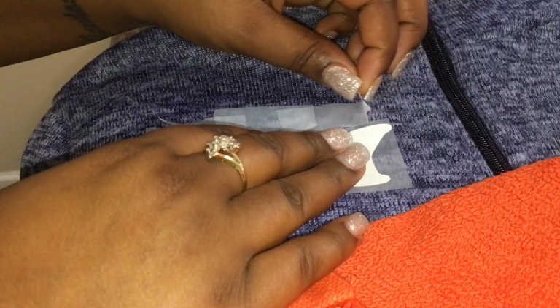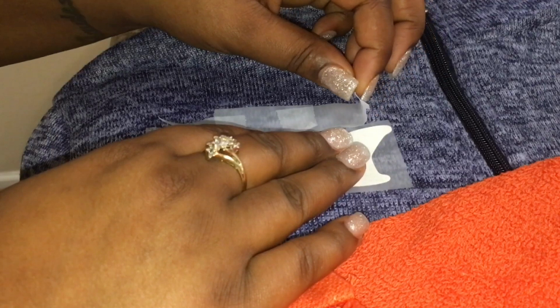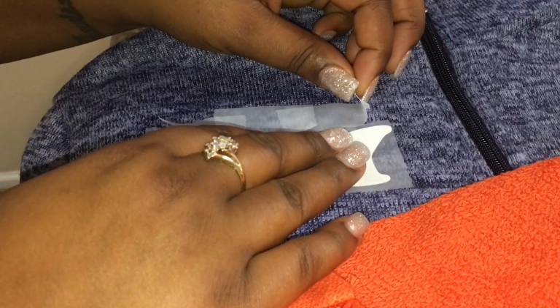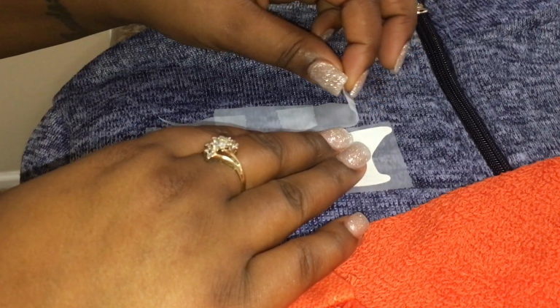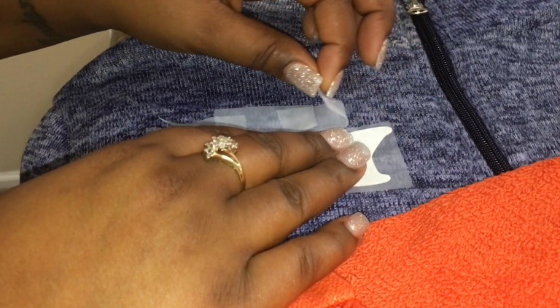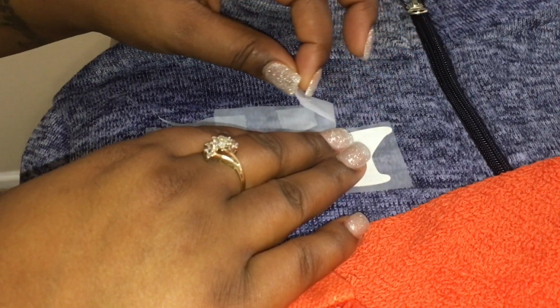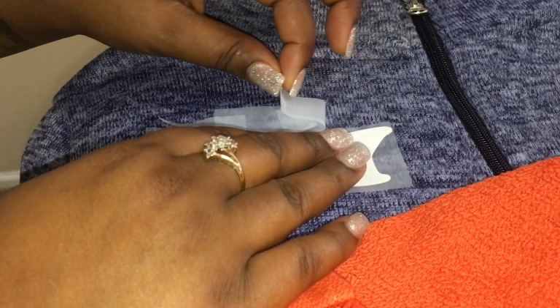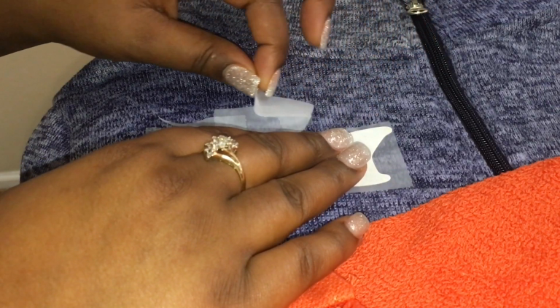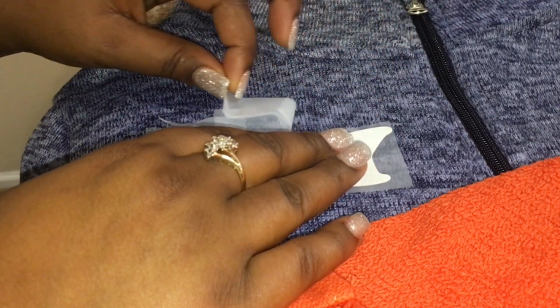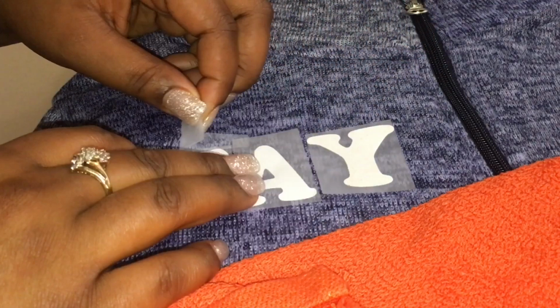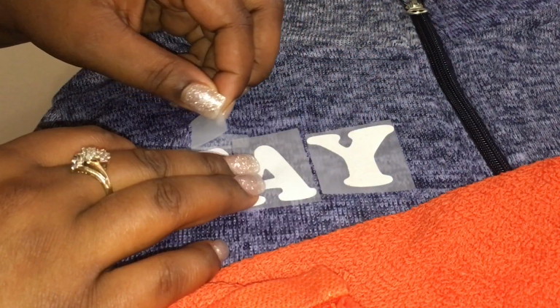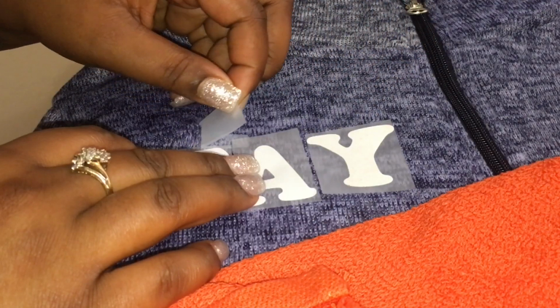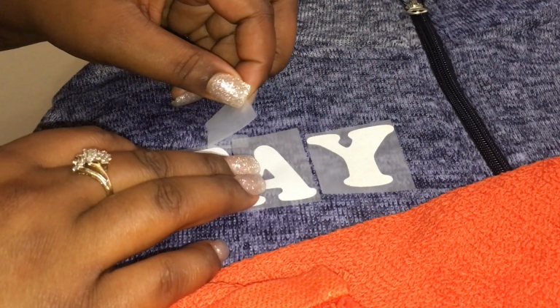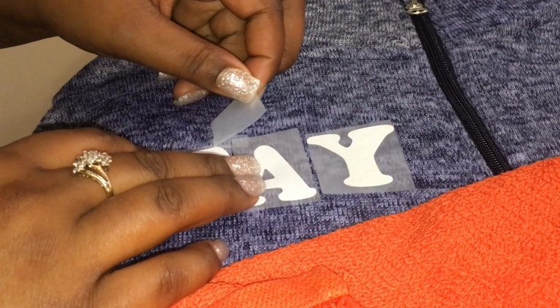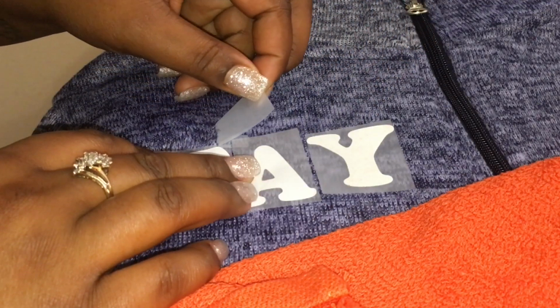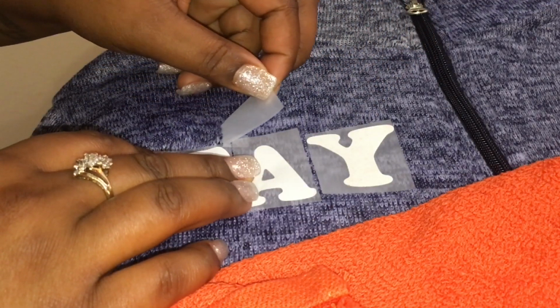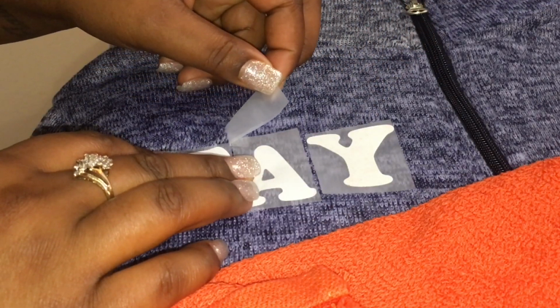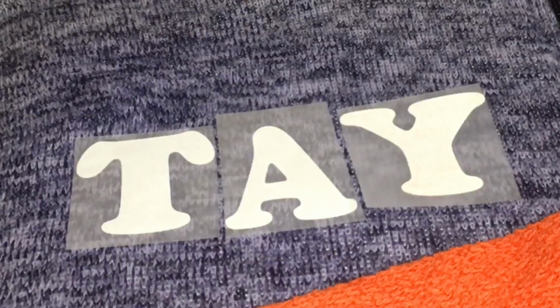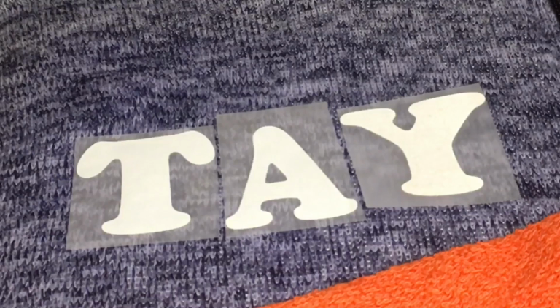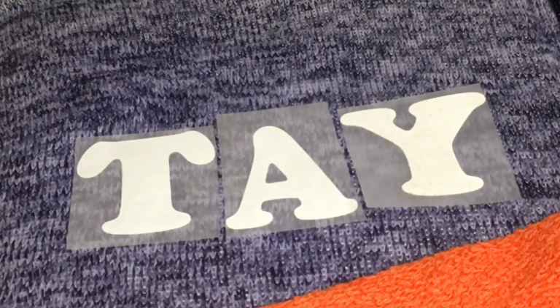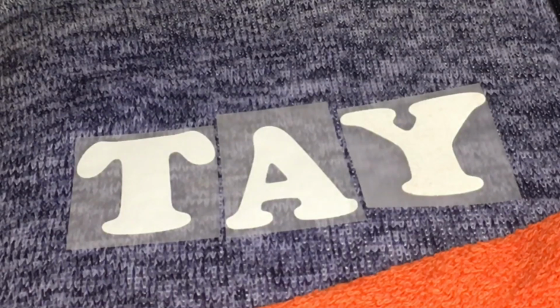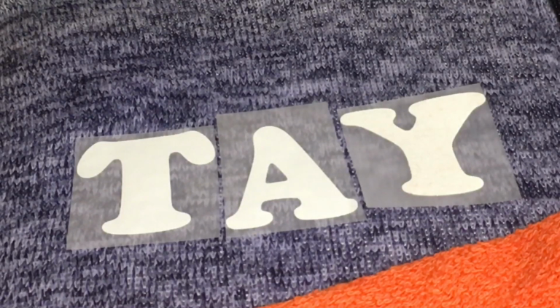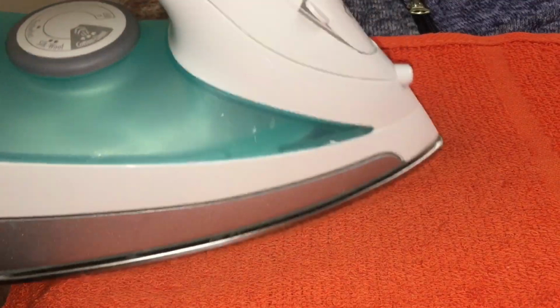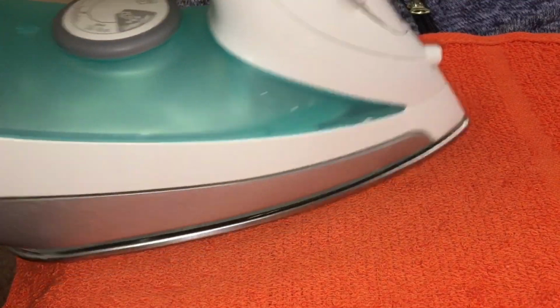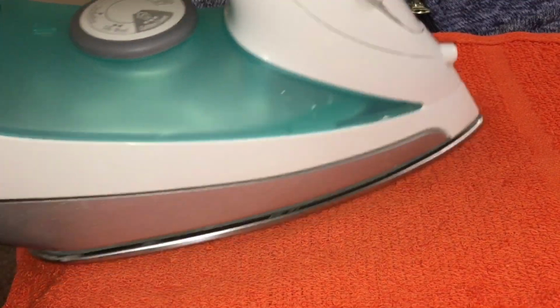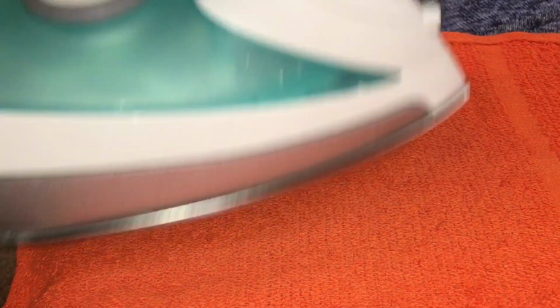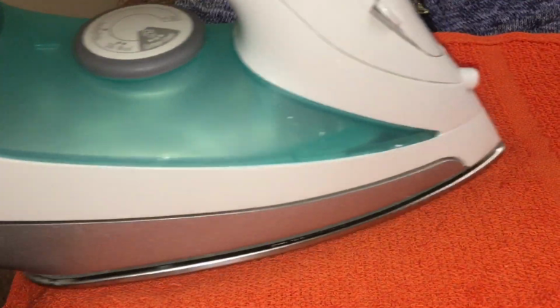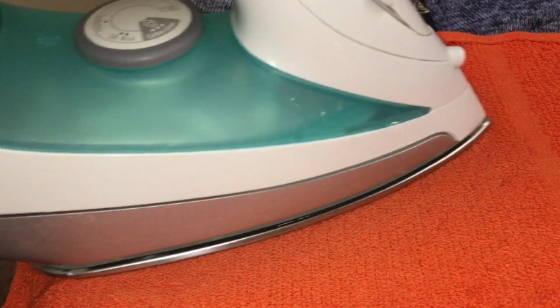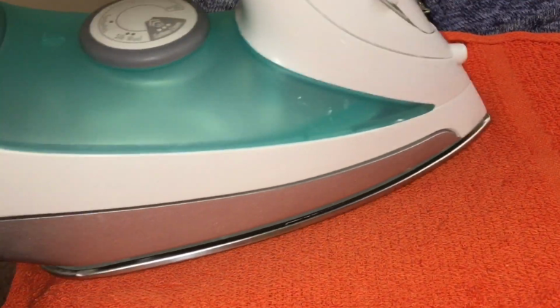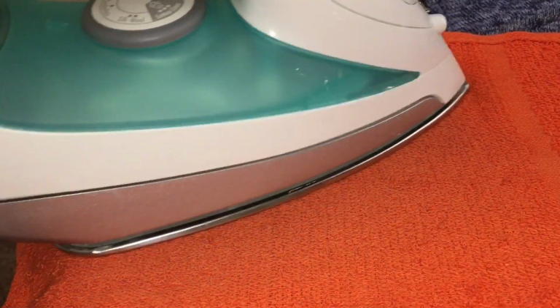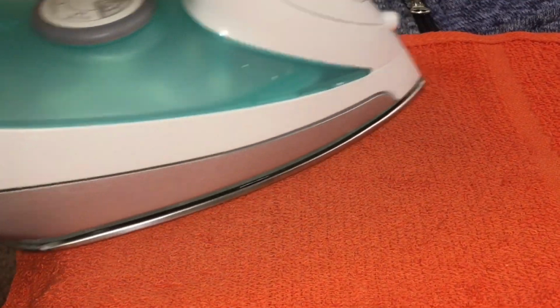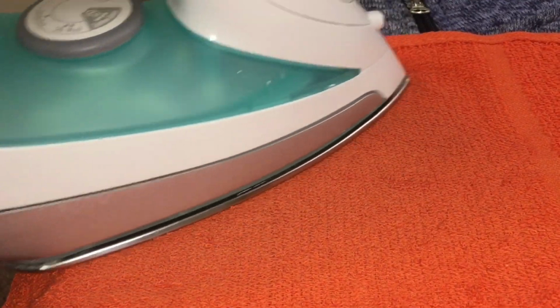After the 30 seconds, remove the tape — as you can see it's perfect. Then put it back on top and iron for another 30 seconds.